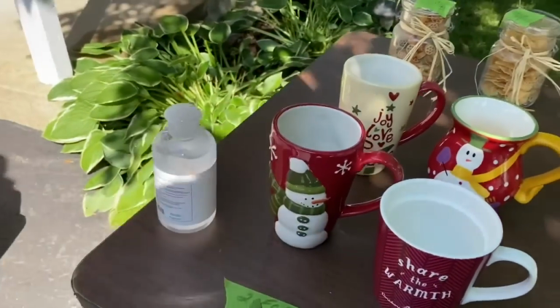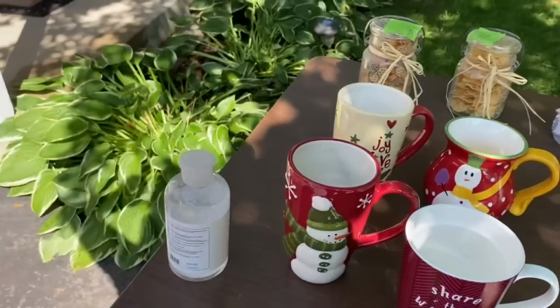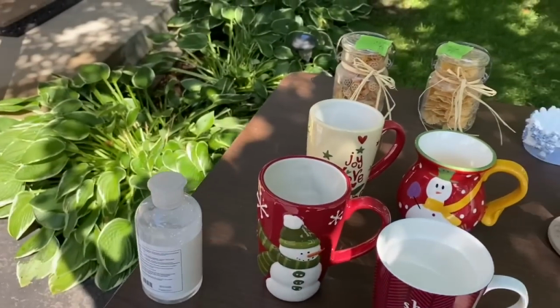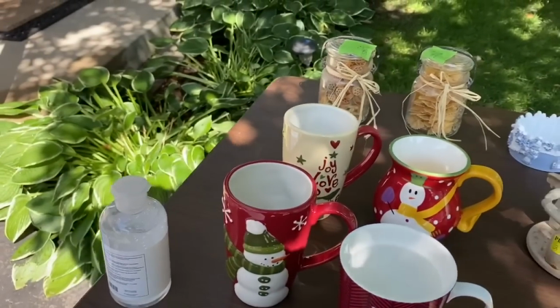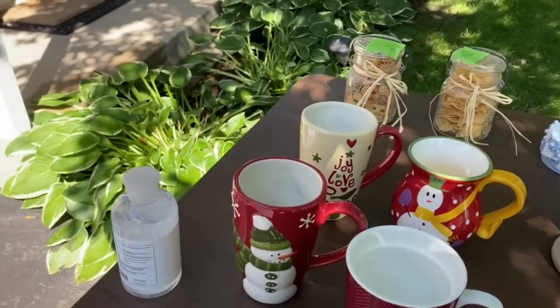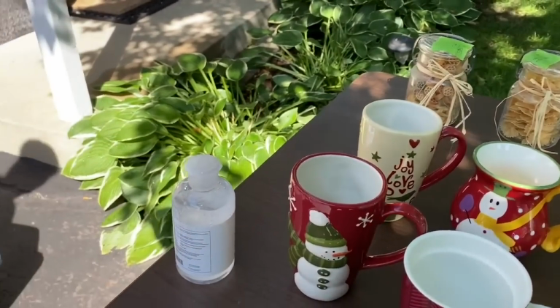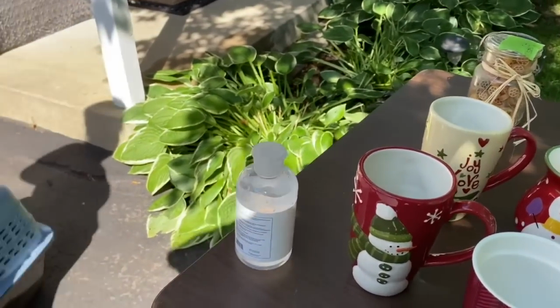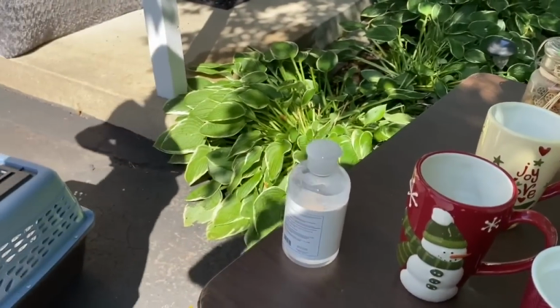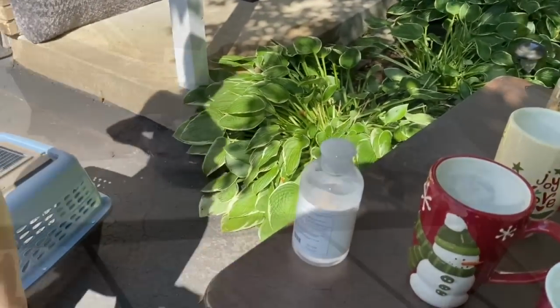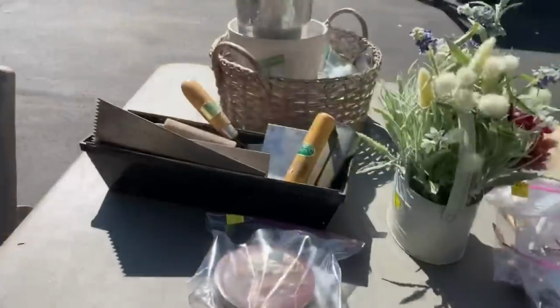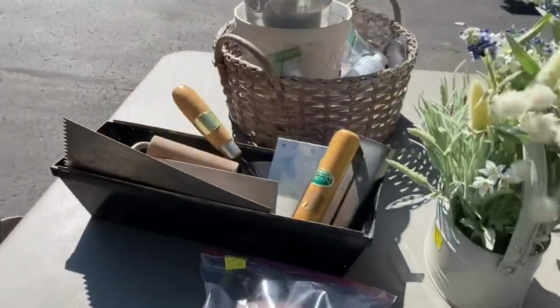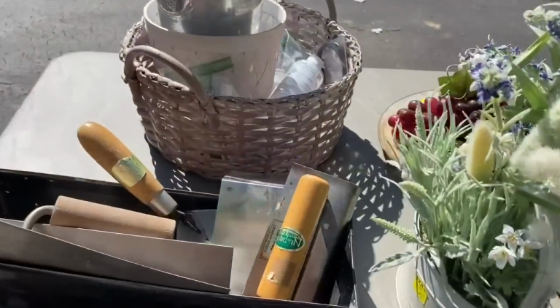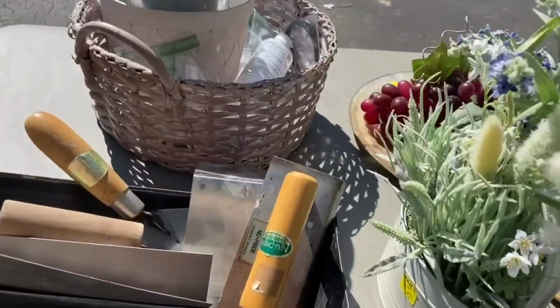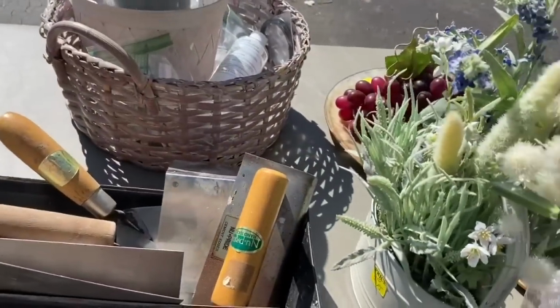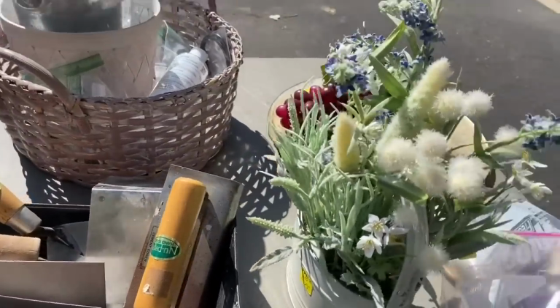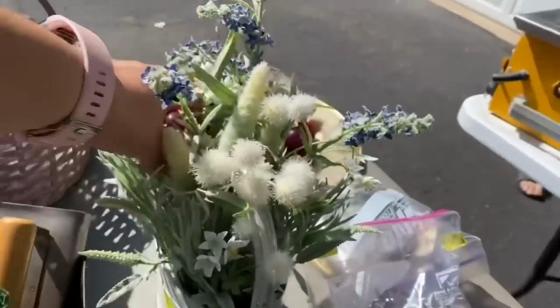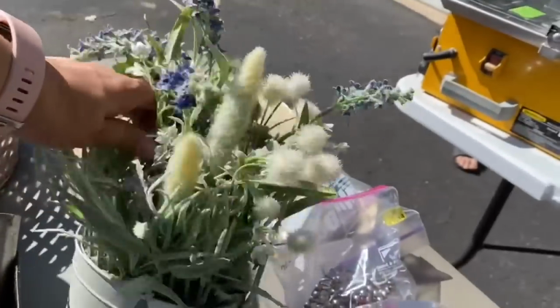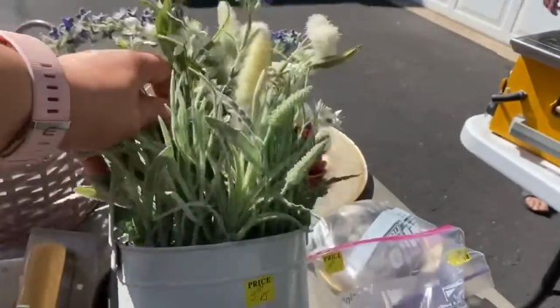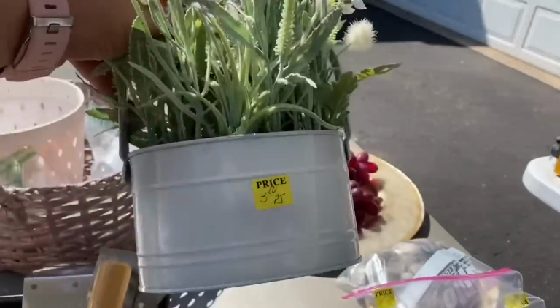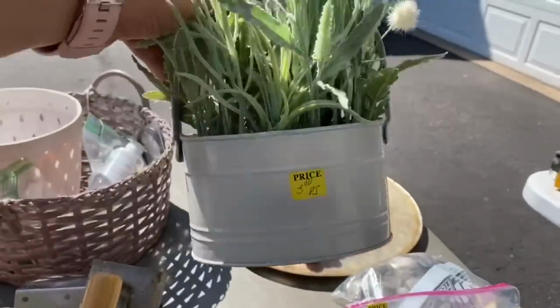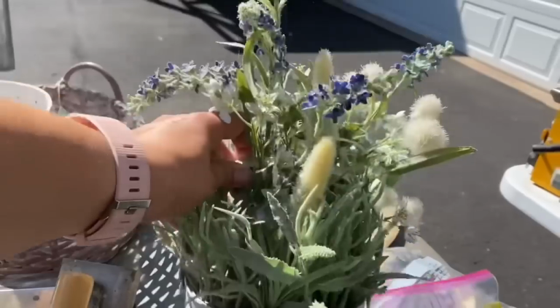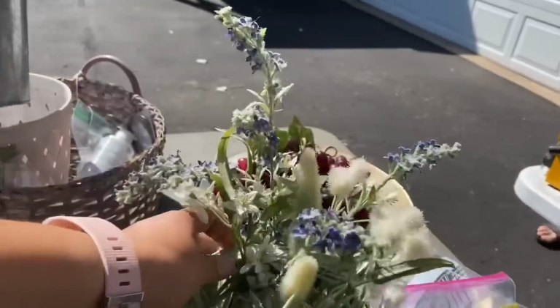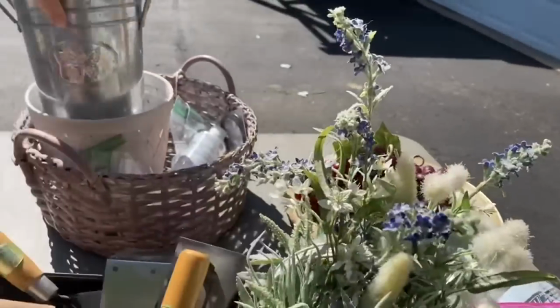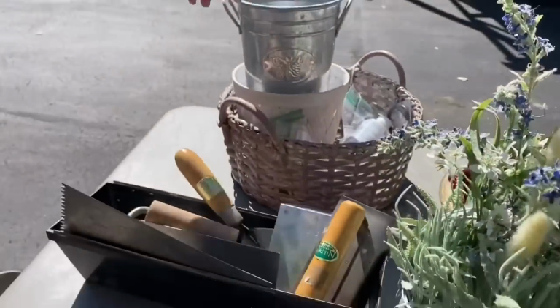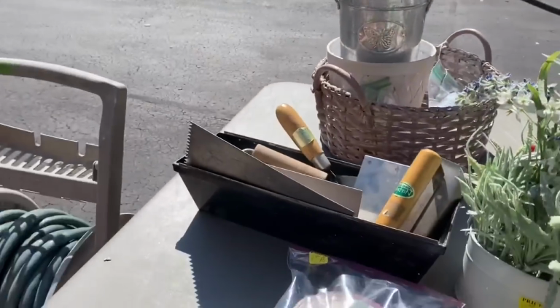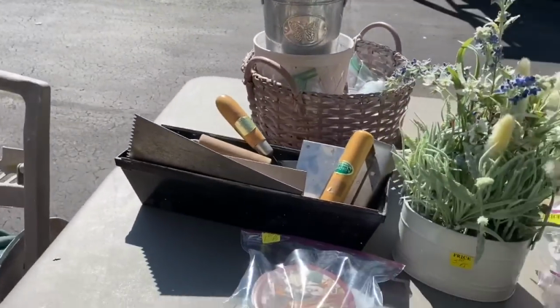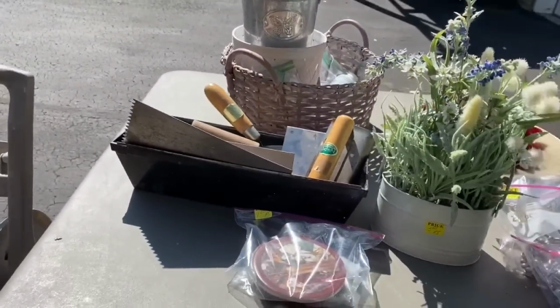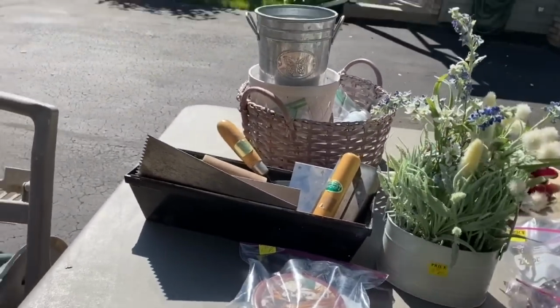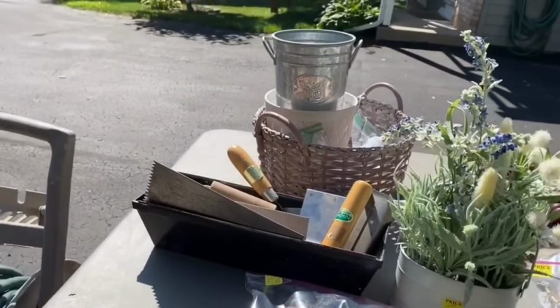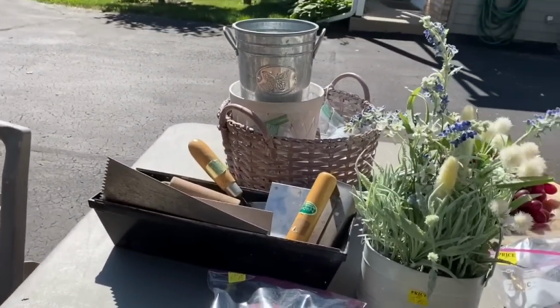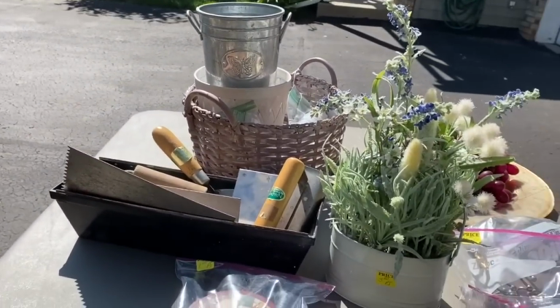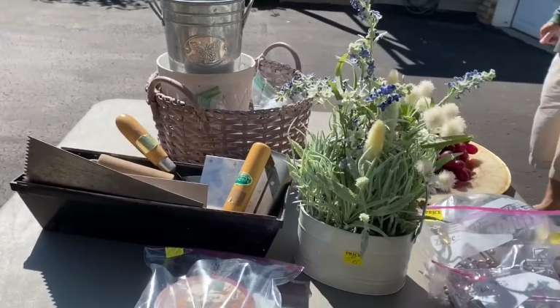I got a new Christmas mug at Goodwill, but I forgot to show you. Cool. Oh, this is cute. This is cute. Oh, that is cute. I don't like that.